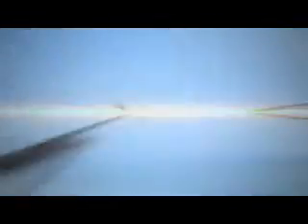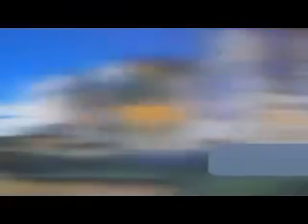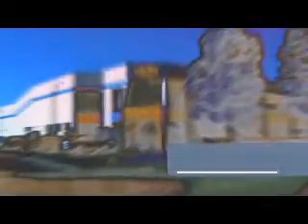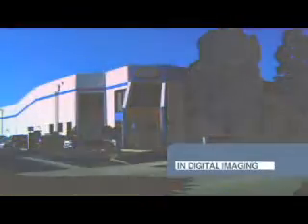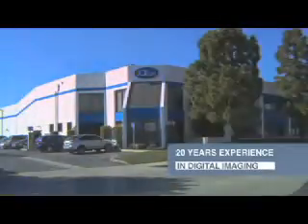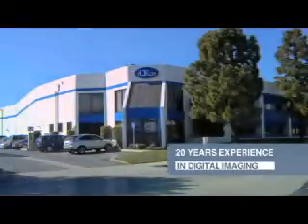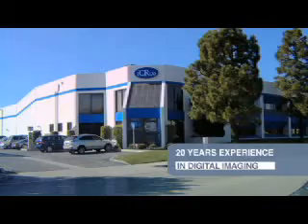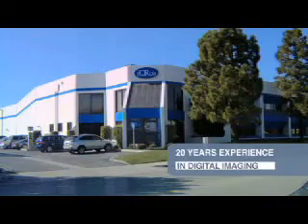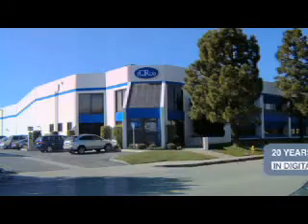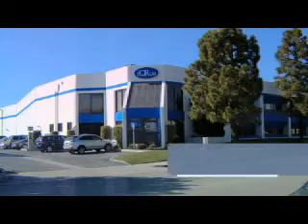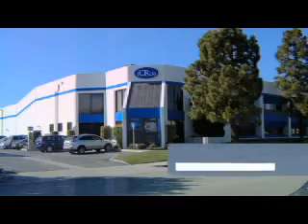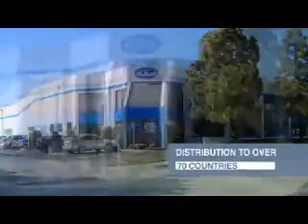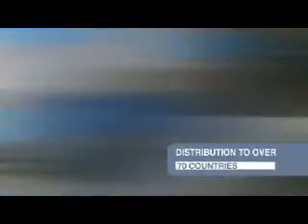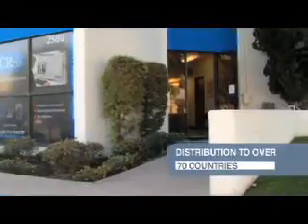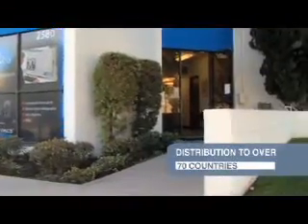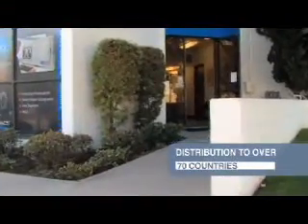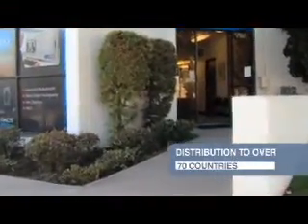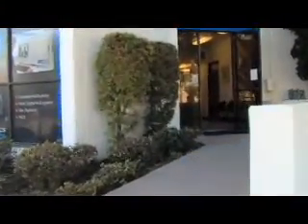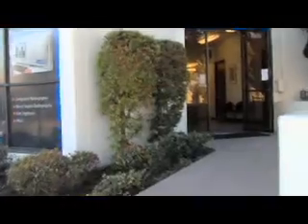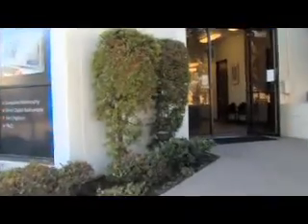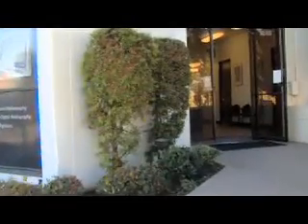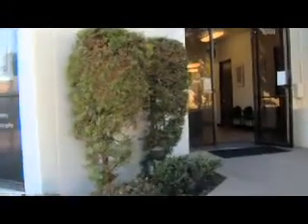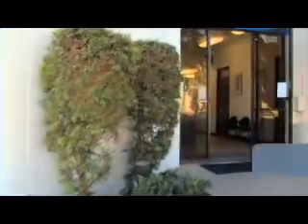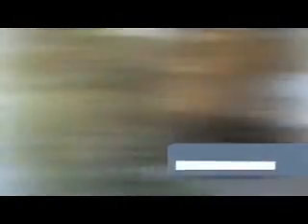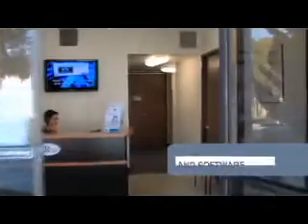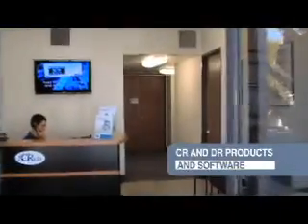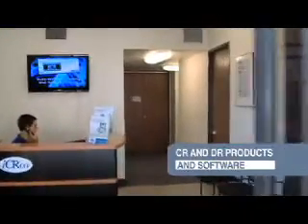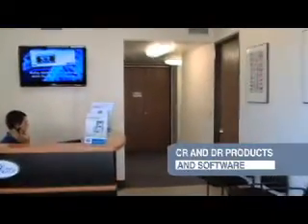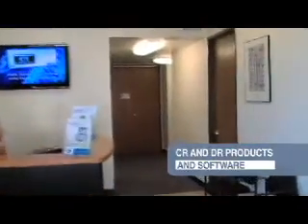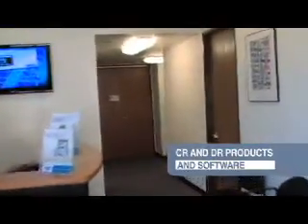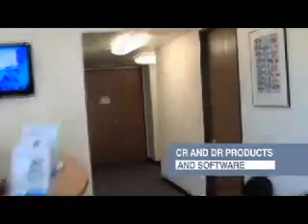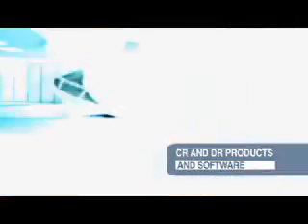IC Arco has been bridging the medical digital divide for almost 20 years. As a global company, we now have distribution in over 70 countries. IC Arco is a manufacturer of CR and DR products, as well as a full suite of software products.